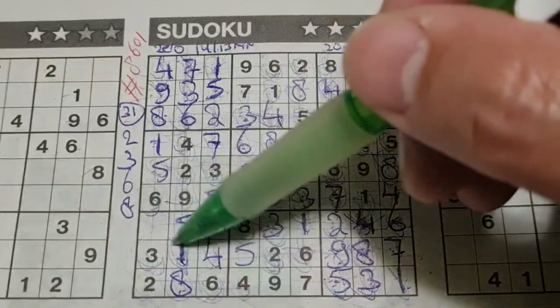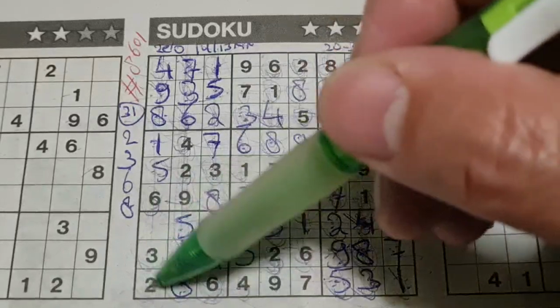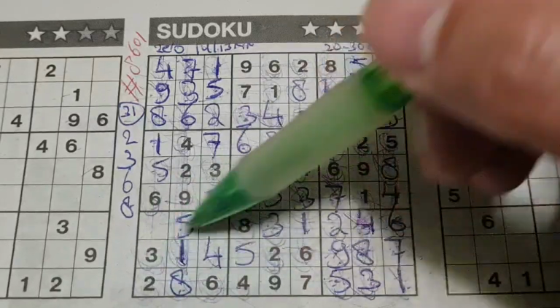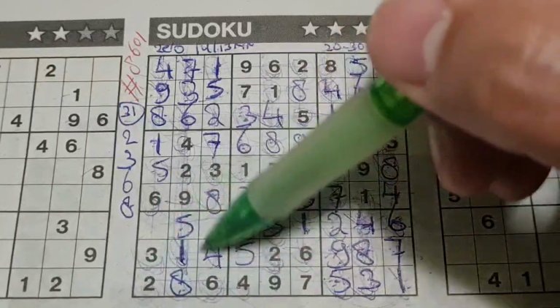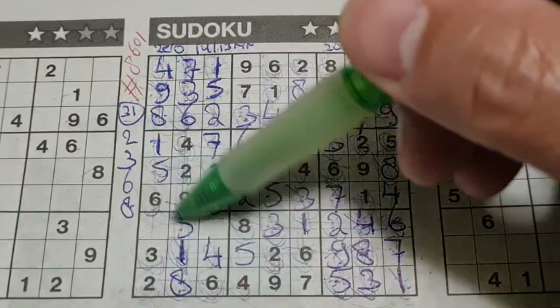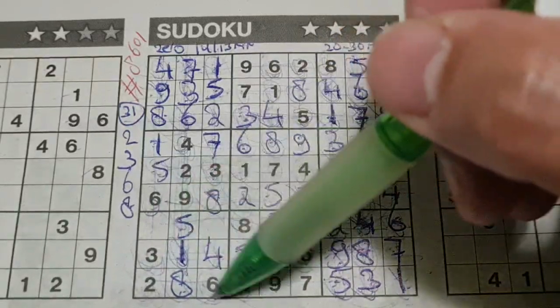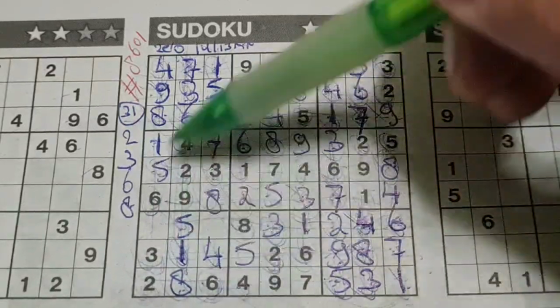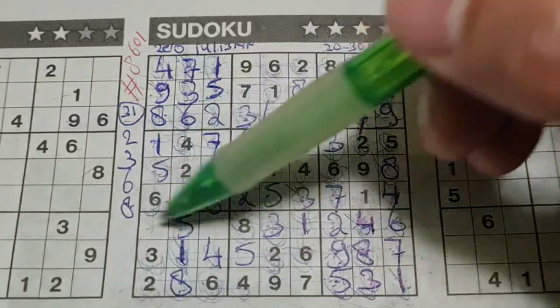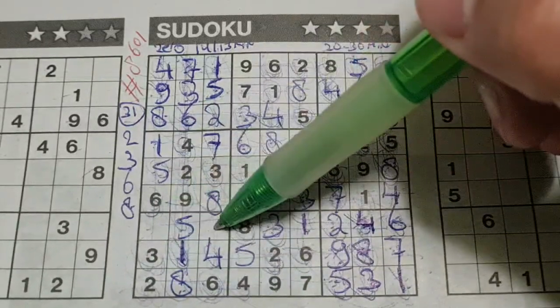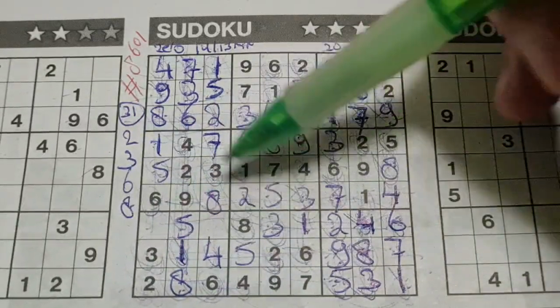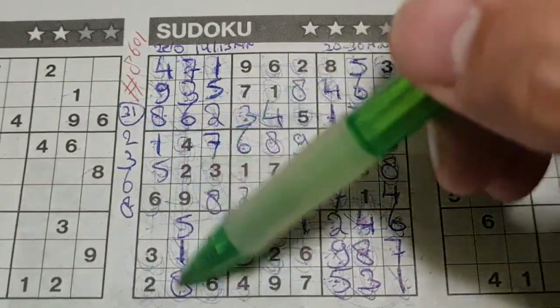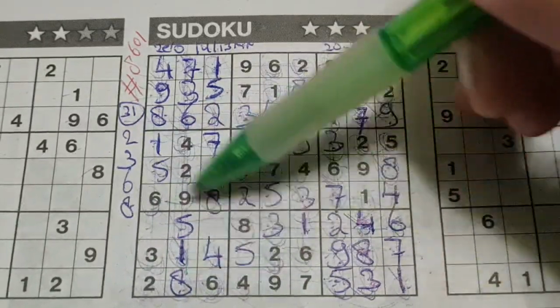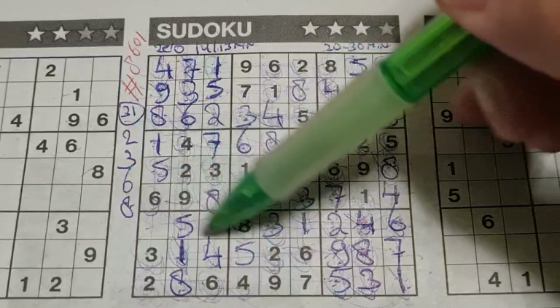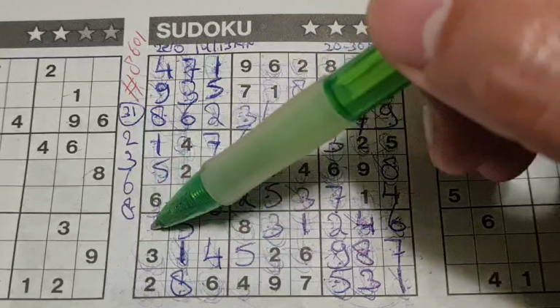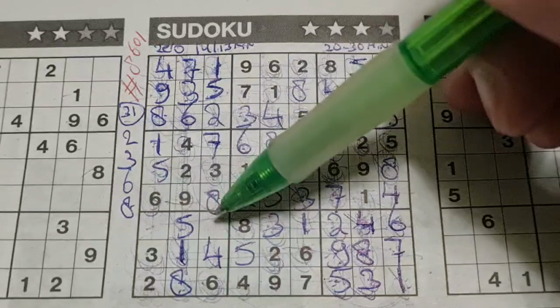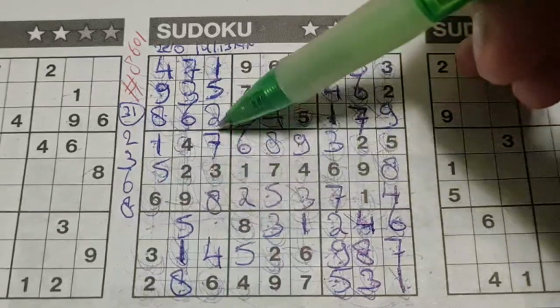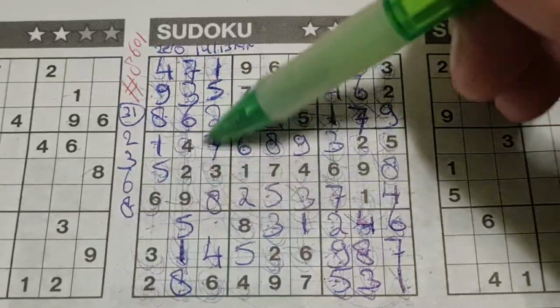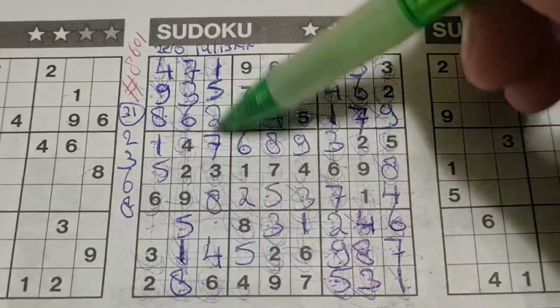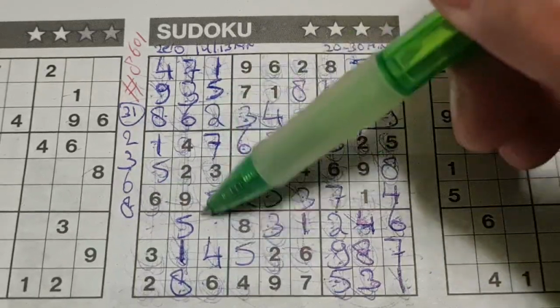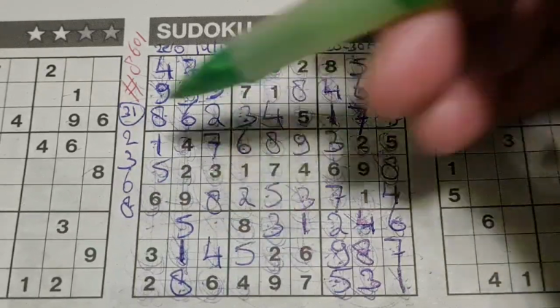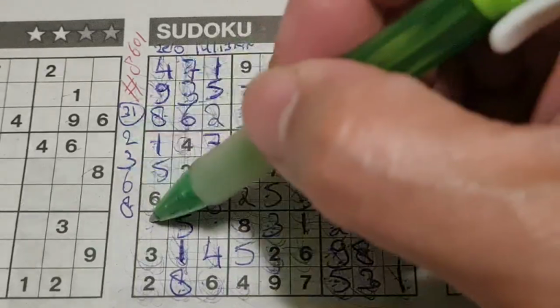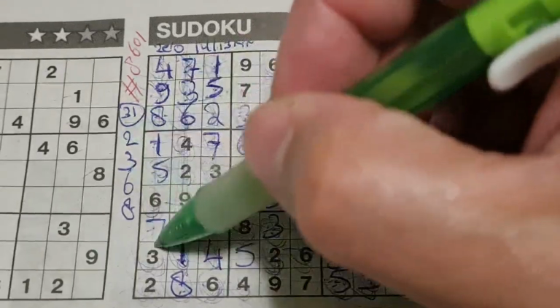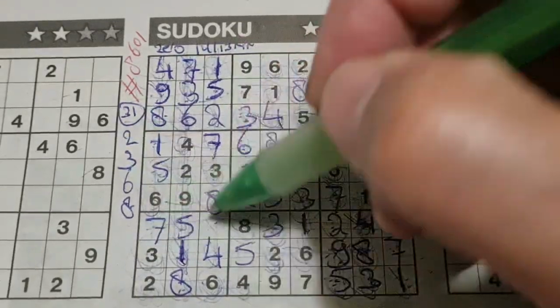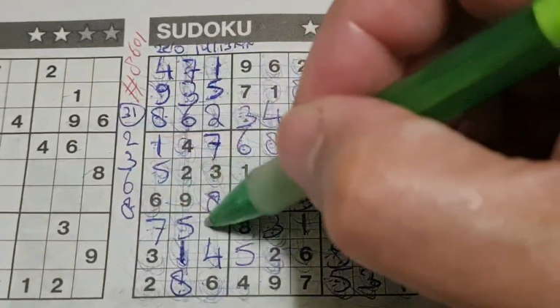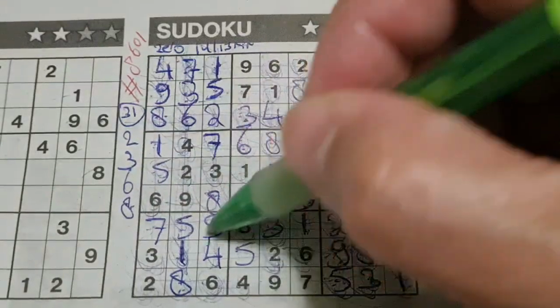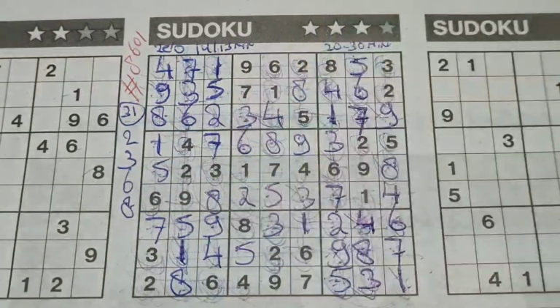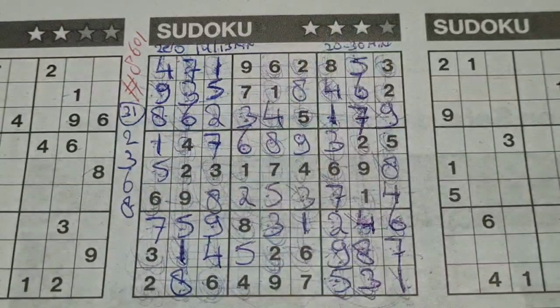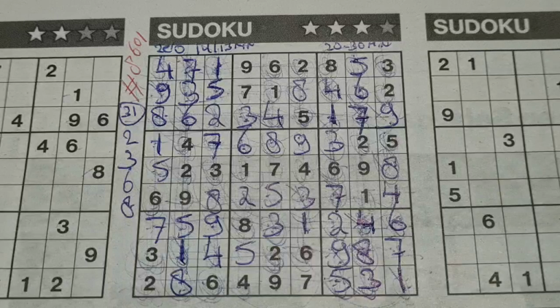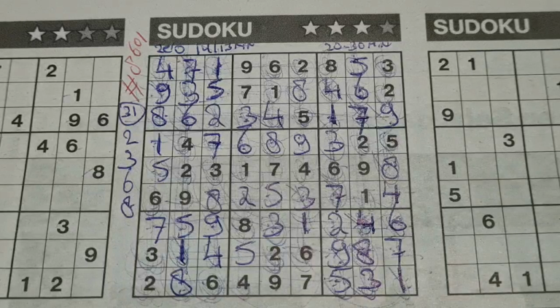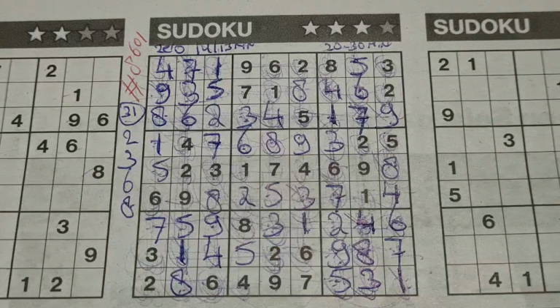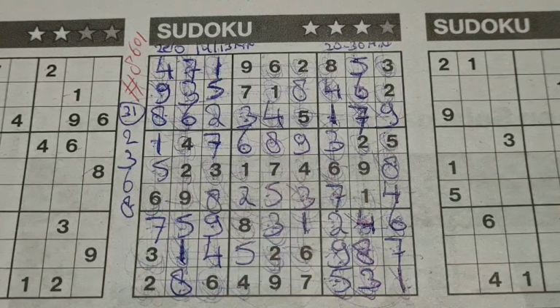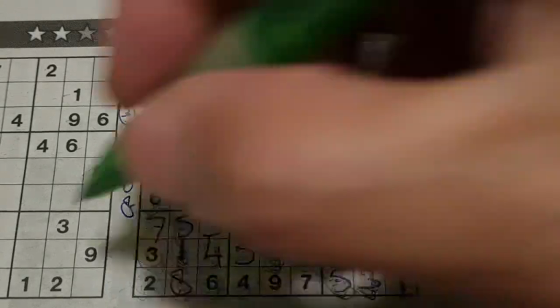And the final two numbers in this big square: 7 and 9 are missing. We have a 7 in this column, no 7 there — 7 should be here, and the 9 goes there. We have finished in 10 minutes!